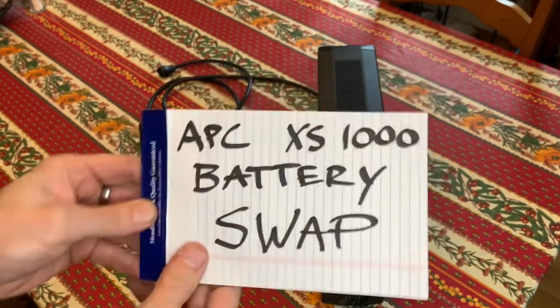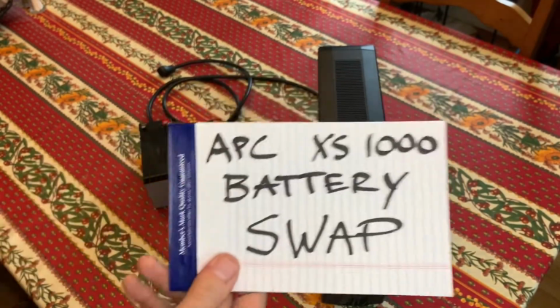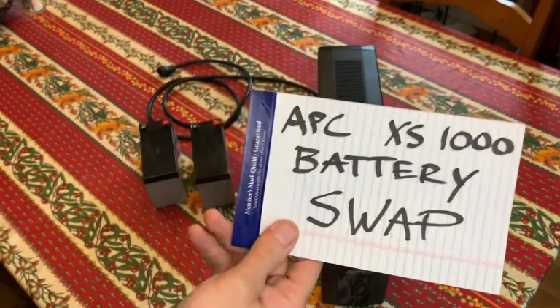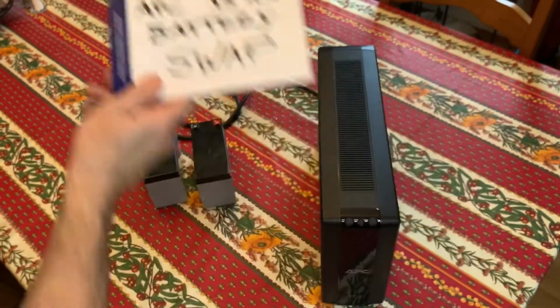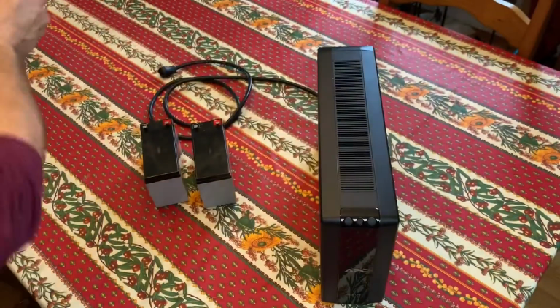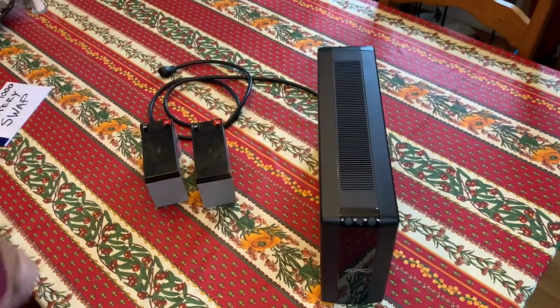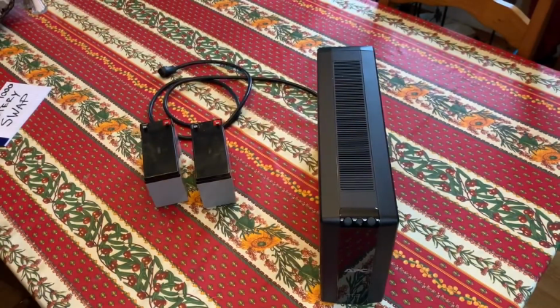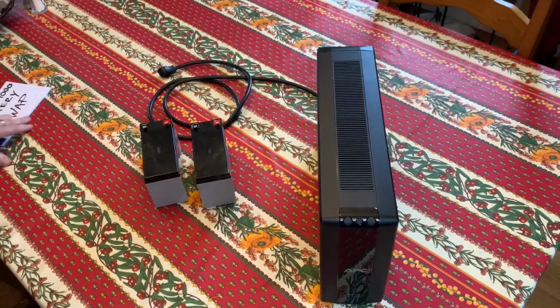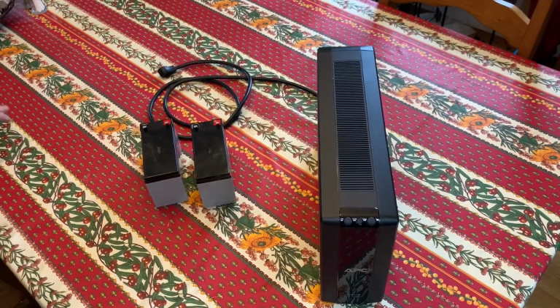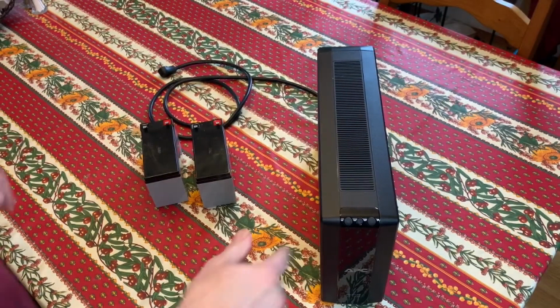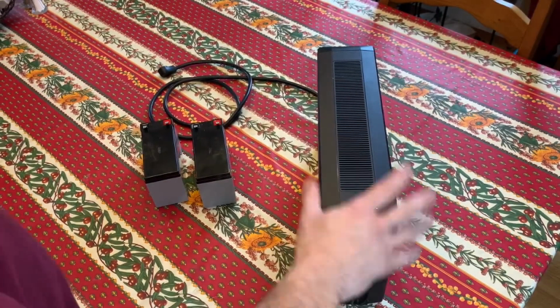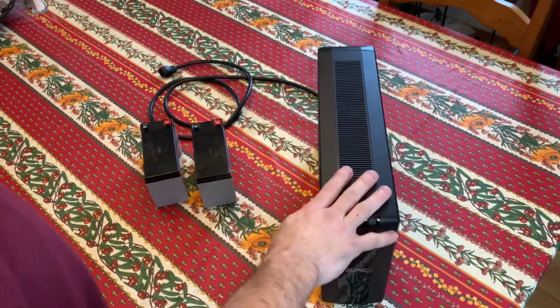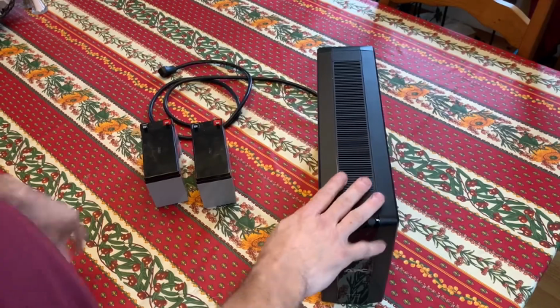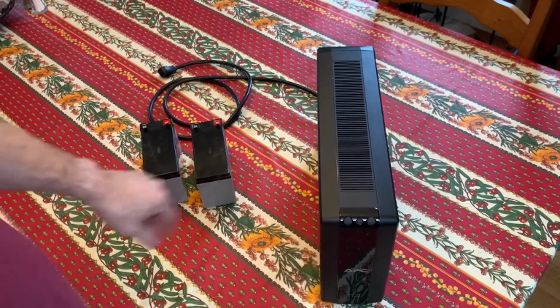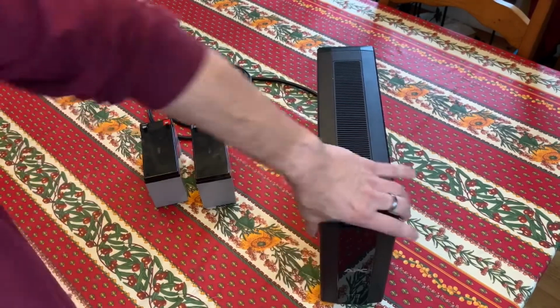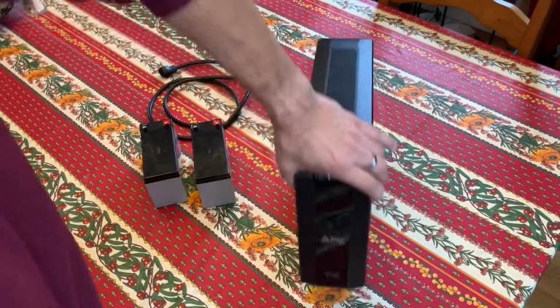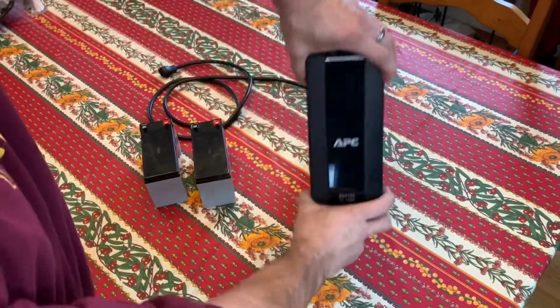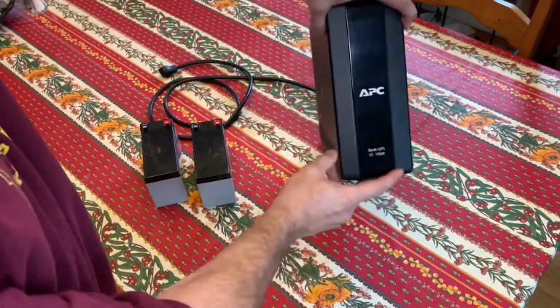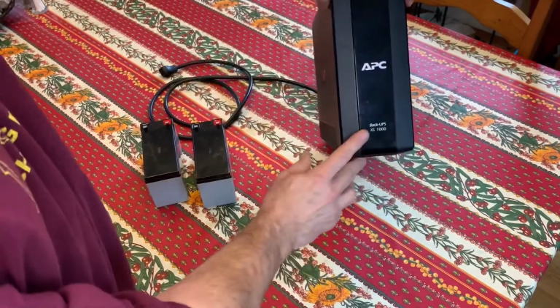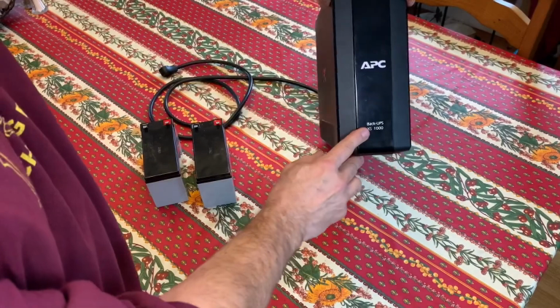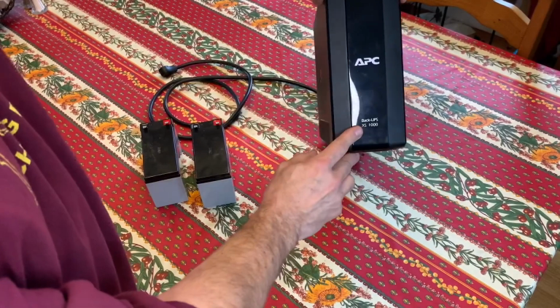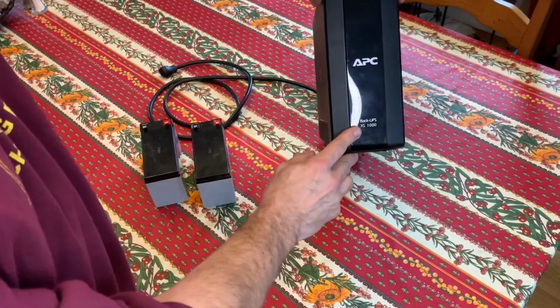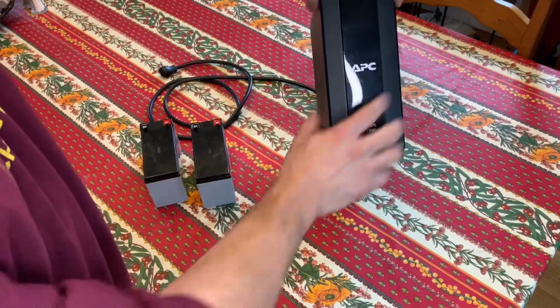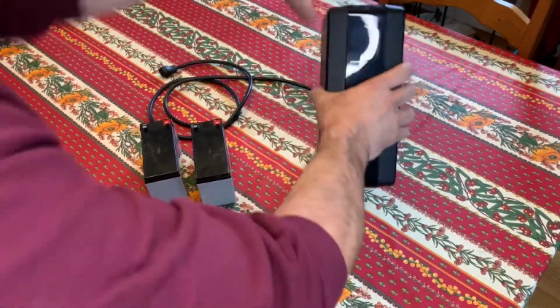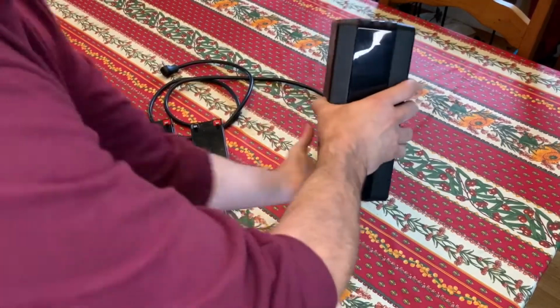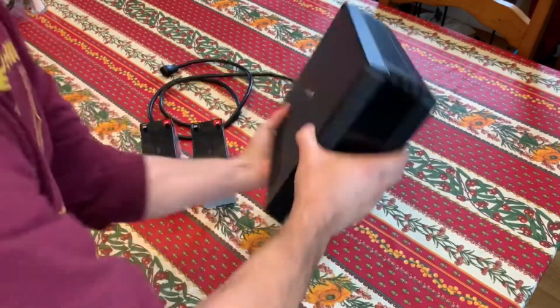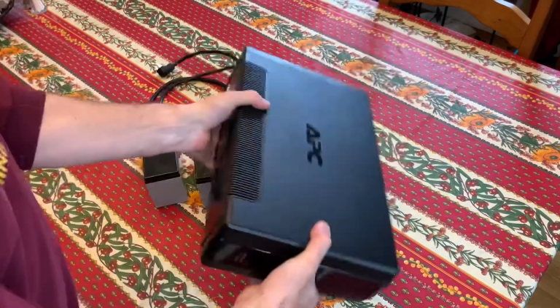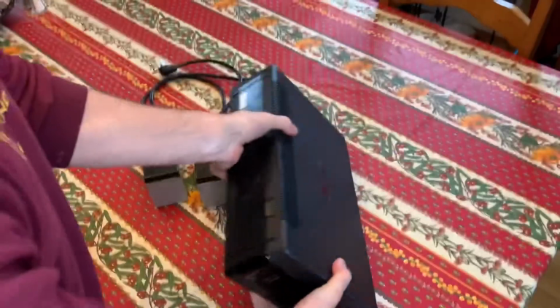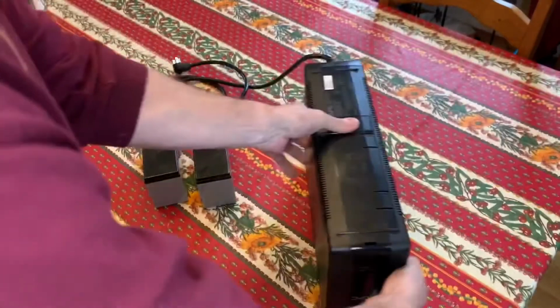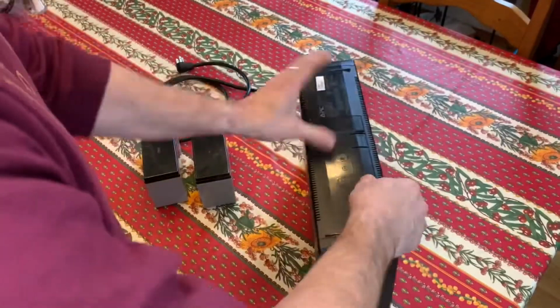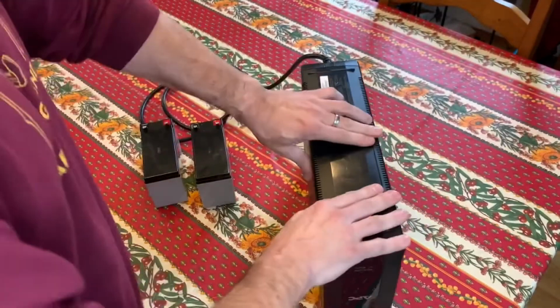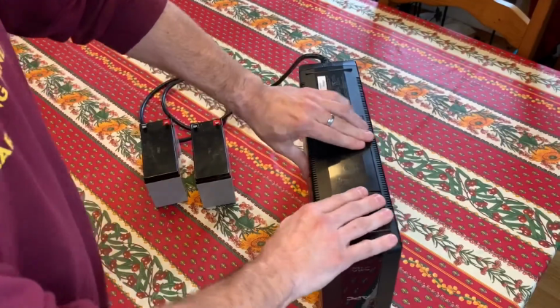All right, the Masters is going on right now, but I'm going to take a few minutes to replace the batteries in the XS1000. I don't think it's going to take very long.